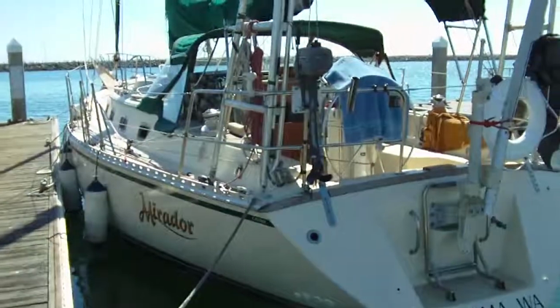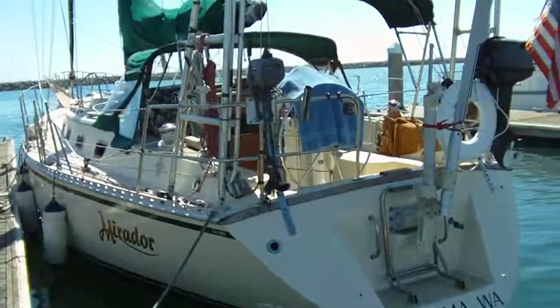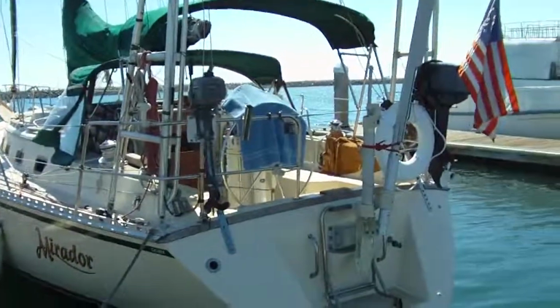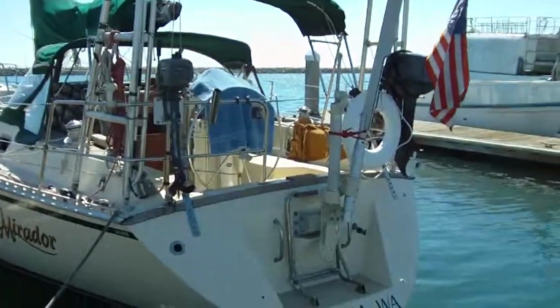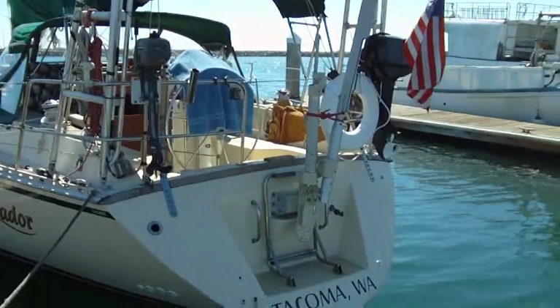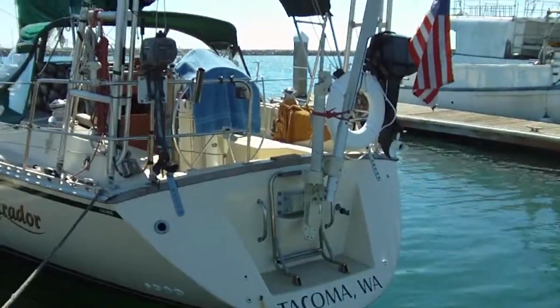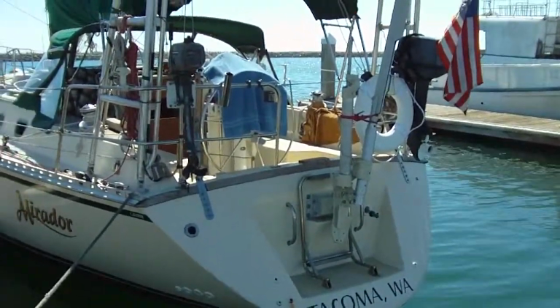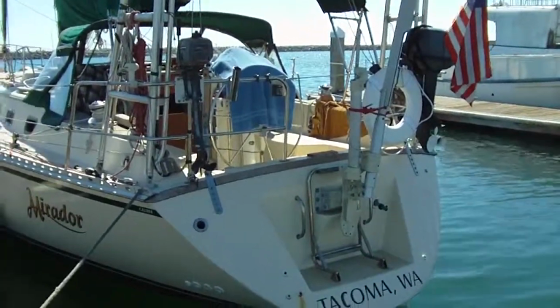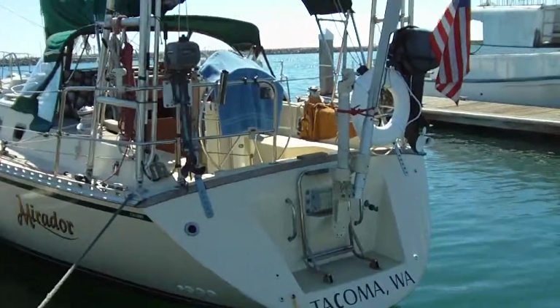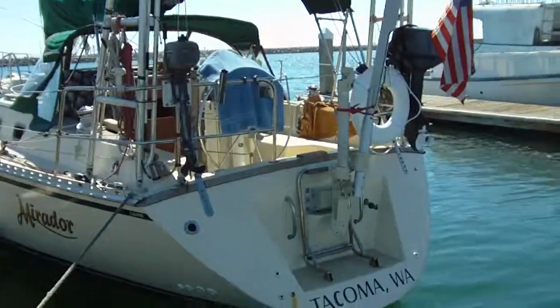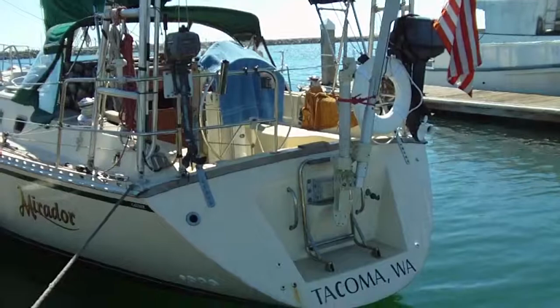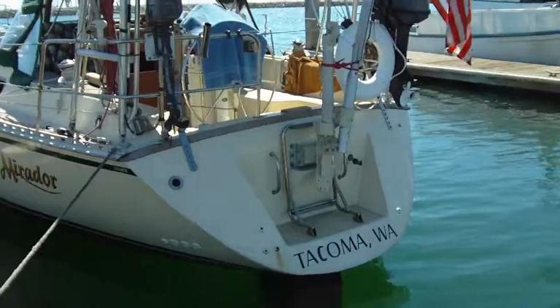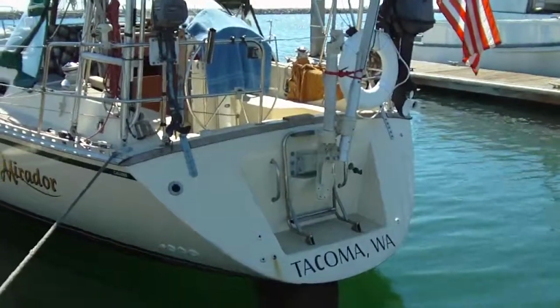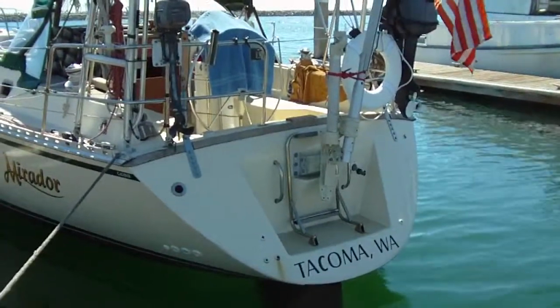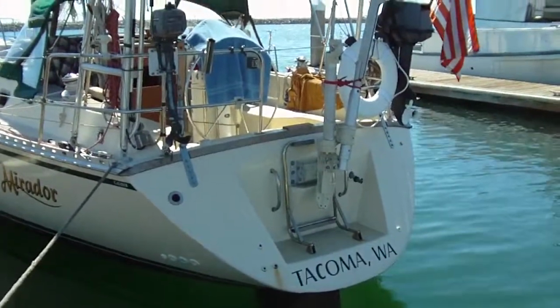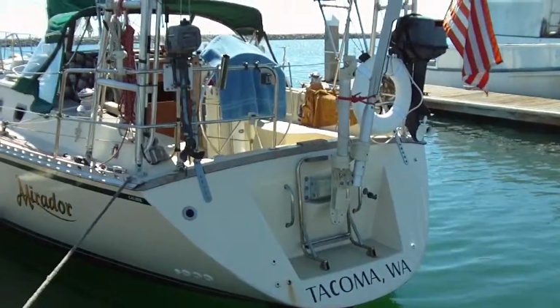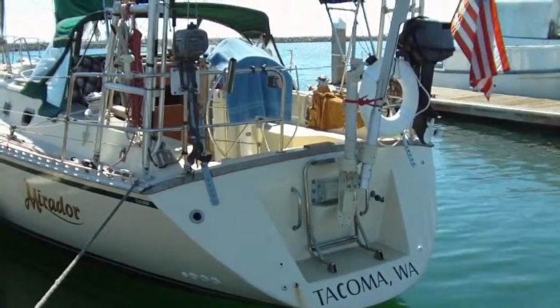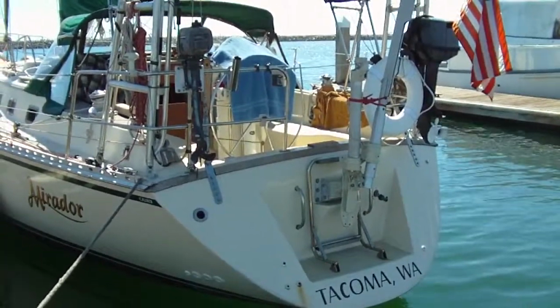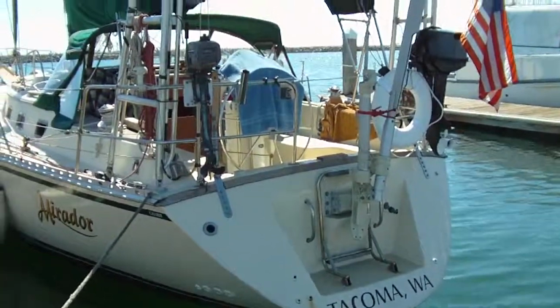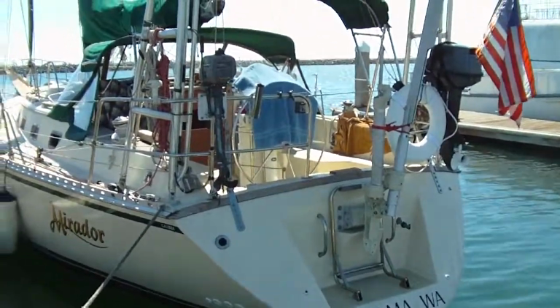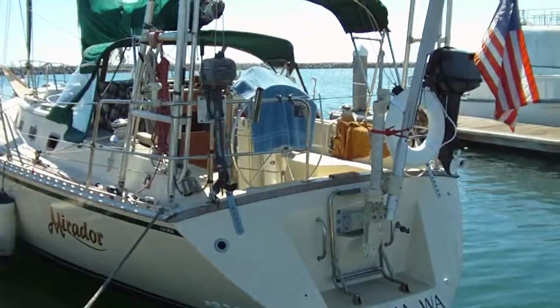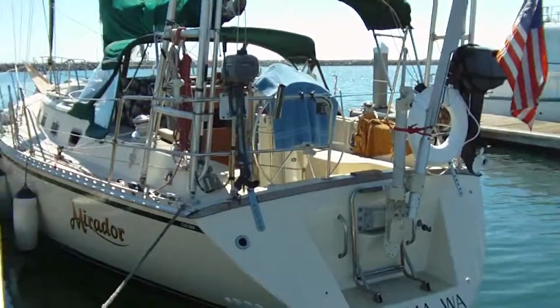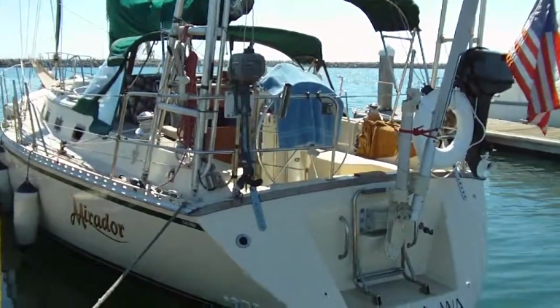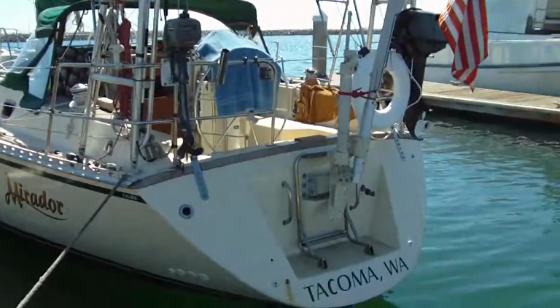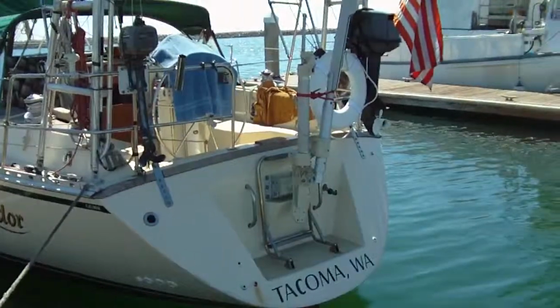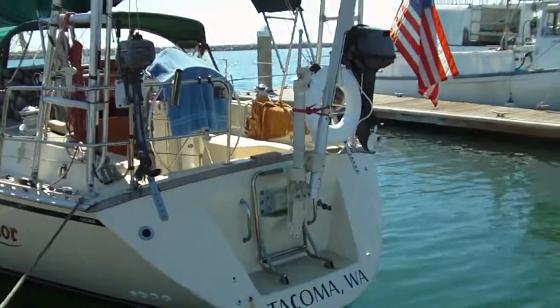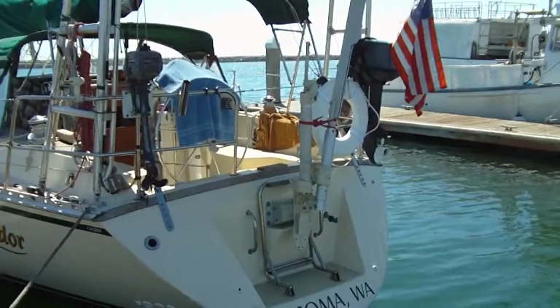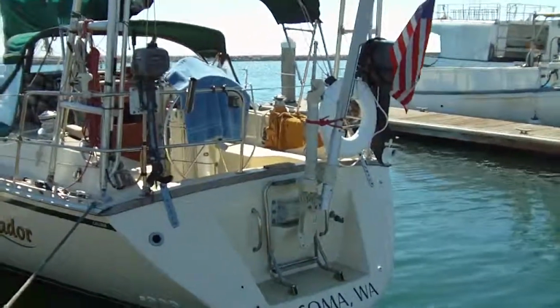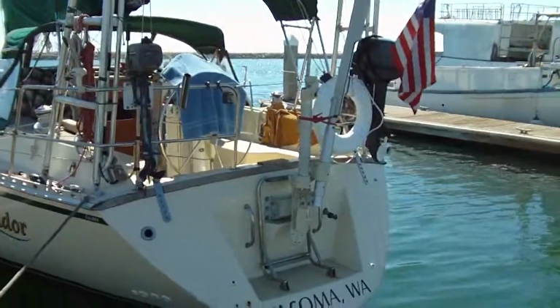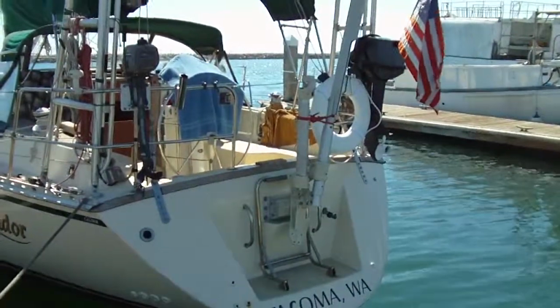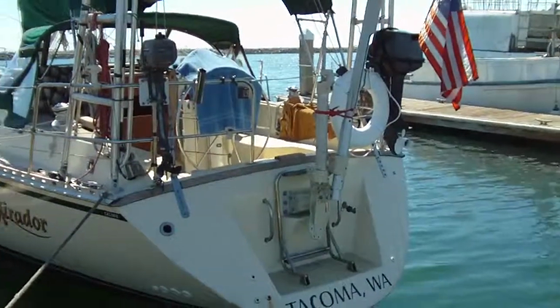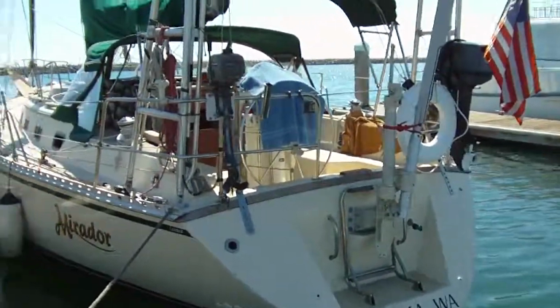Here is Mirador in Half Moon Bay in her cruising trim, all ready to go sailing. You can see the sailomat on the stern, all ready to go.